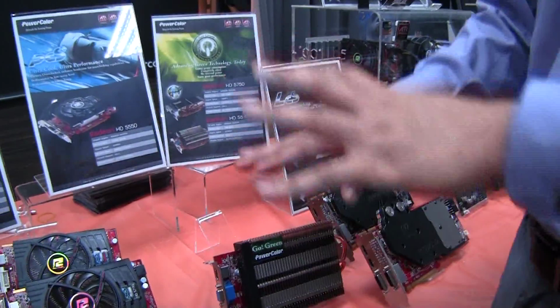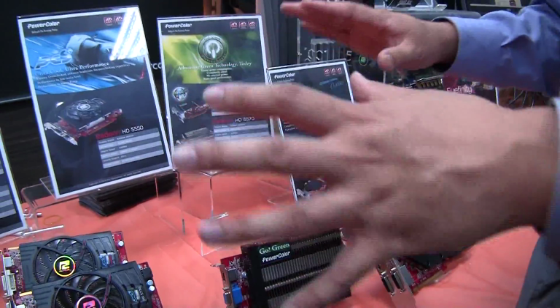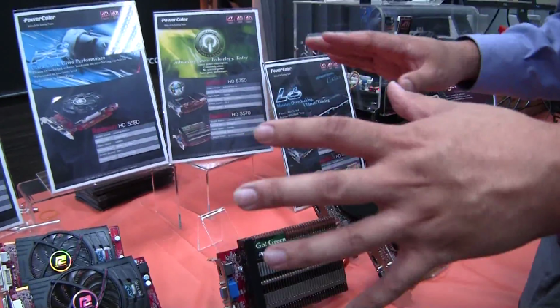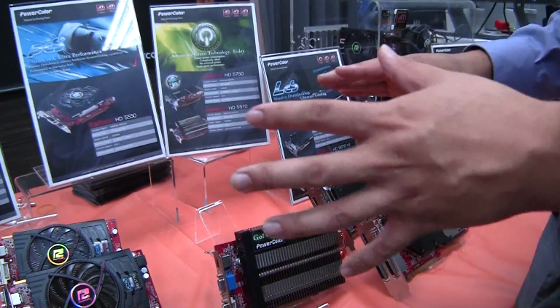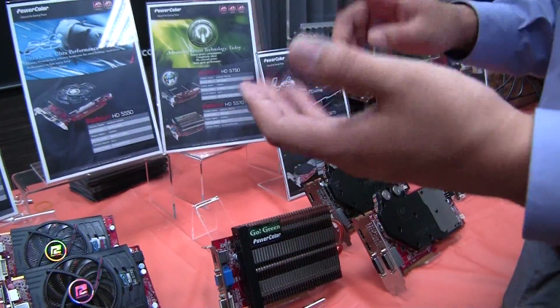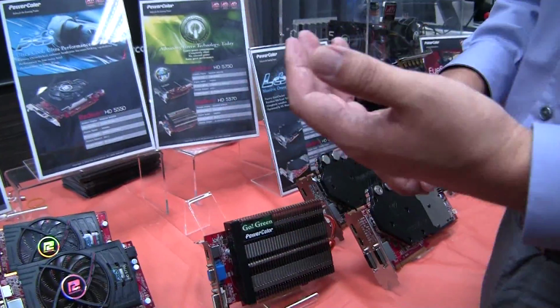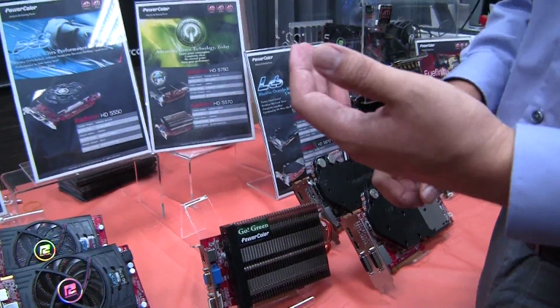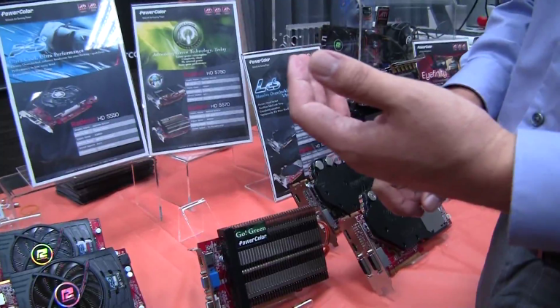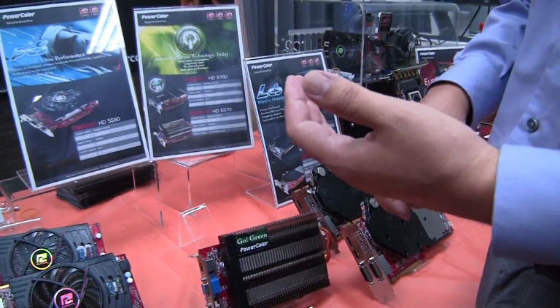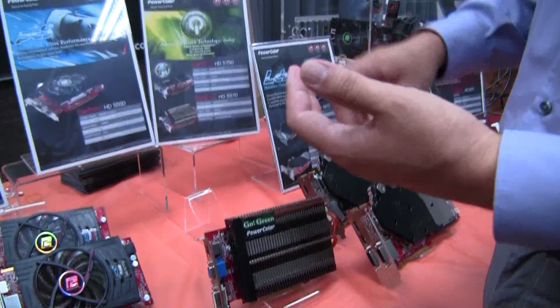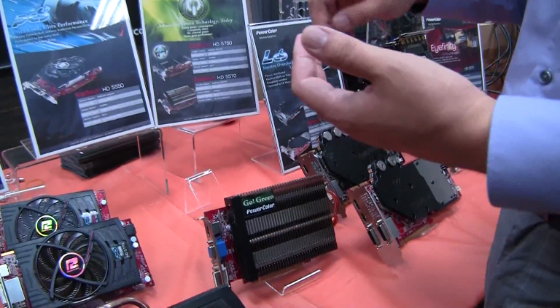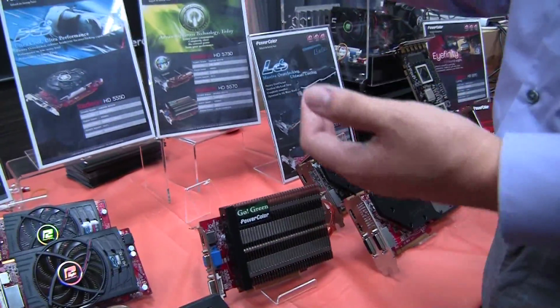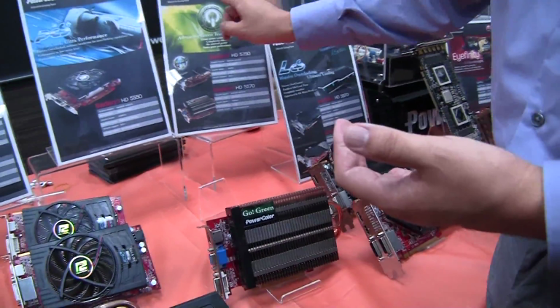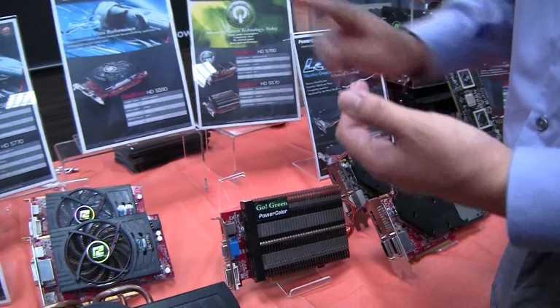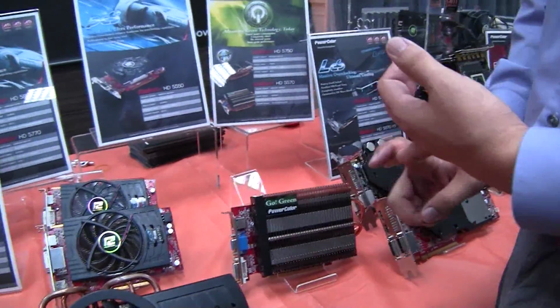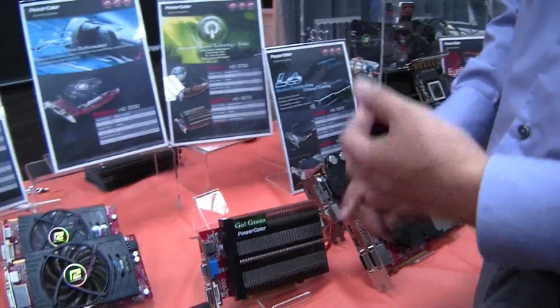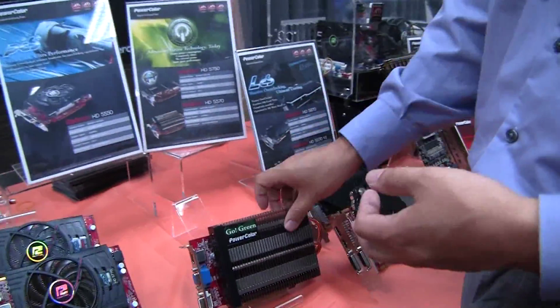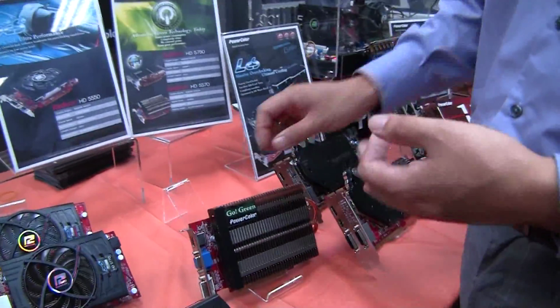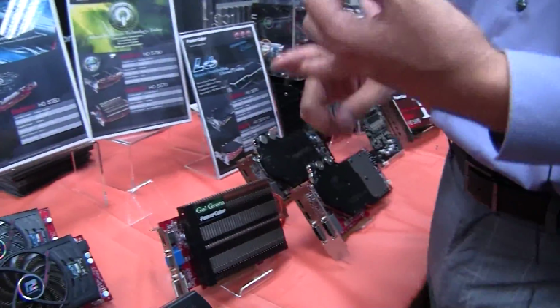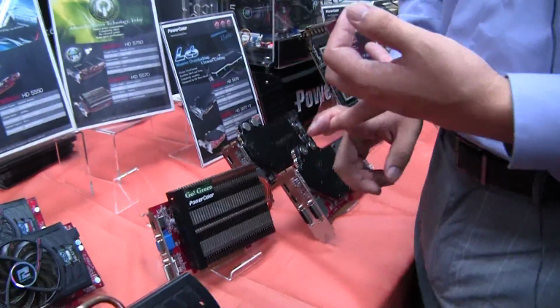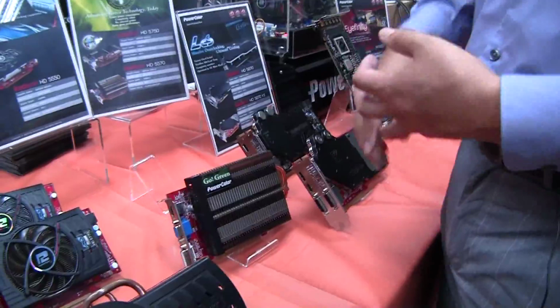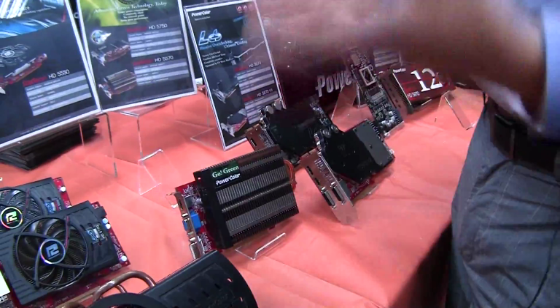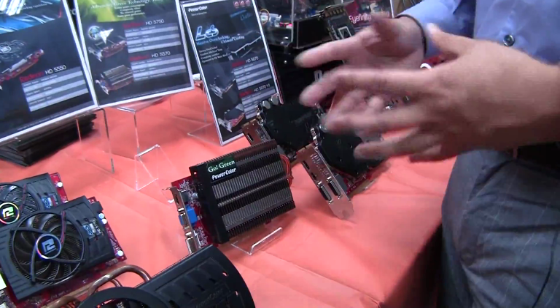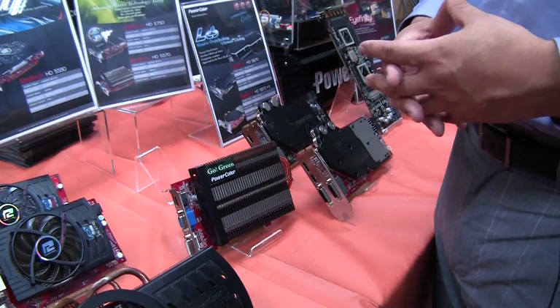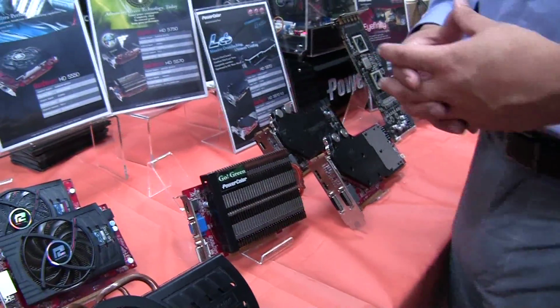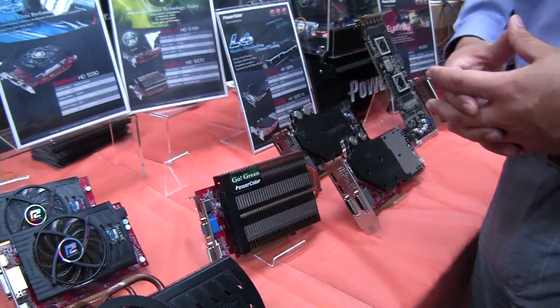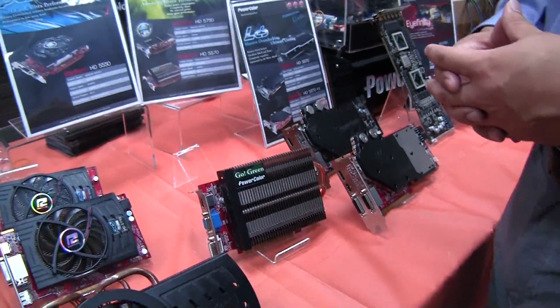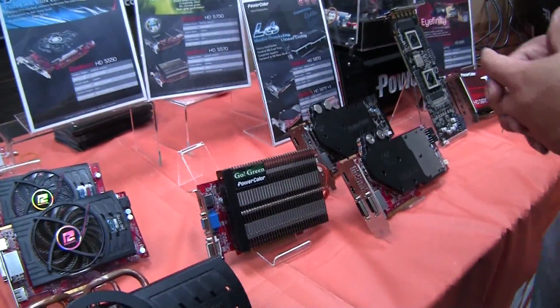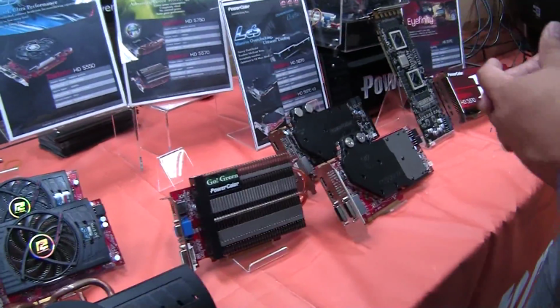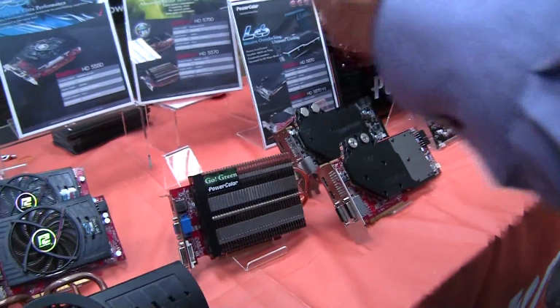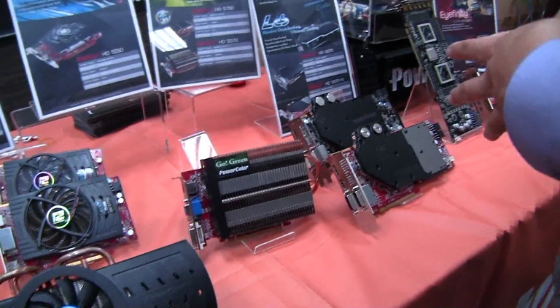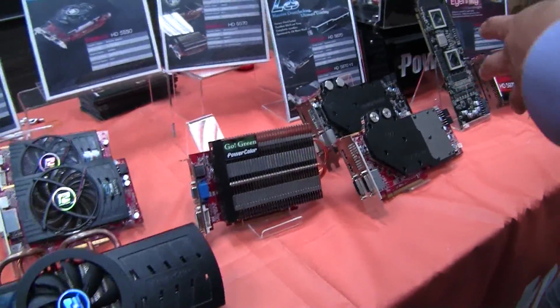So not only are you using less power and not having to have an extra power connection to it, you're not losing any of the performance that you have on the regular version.